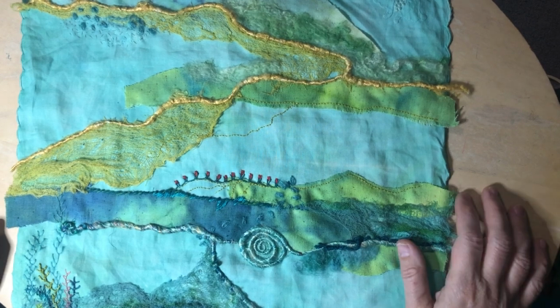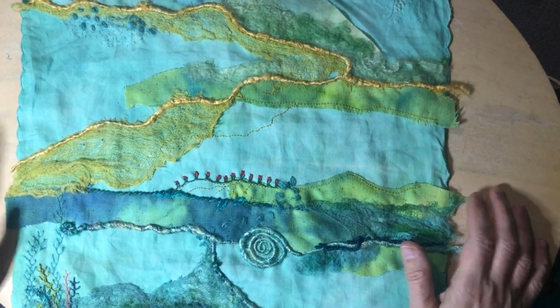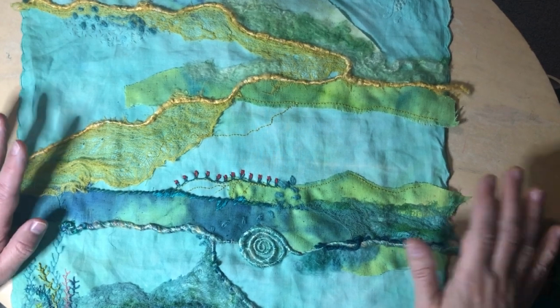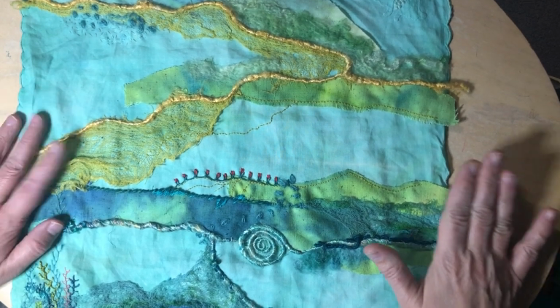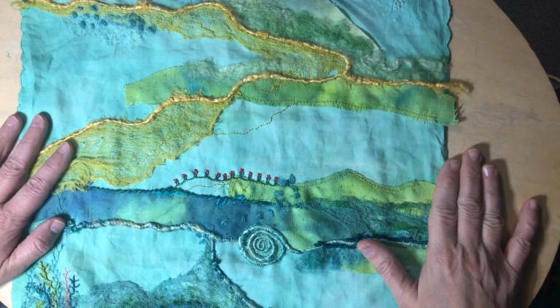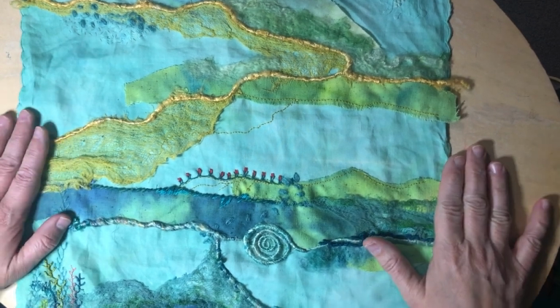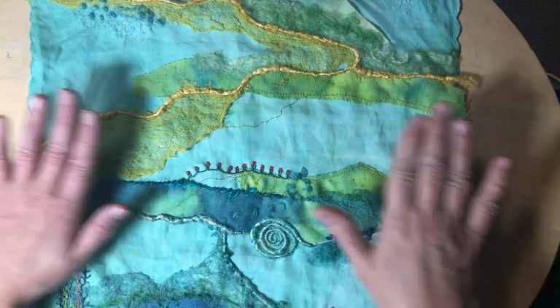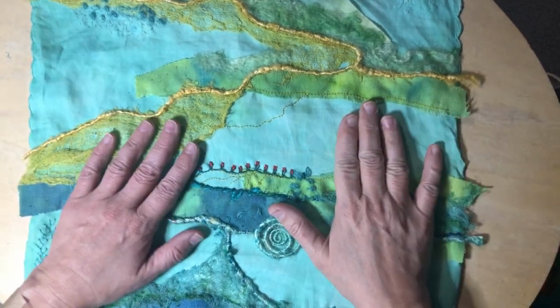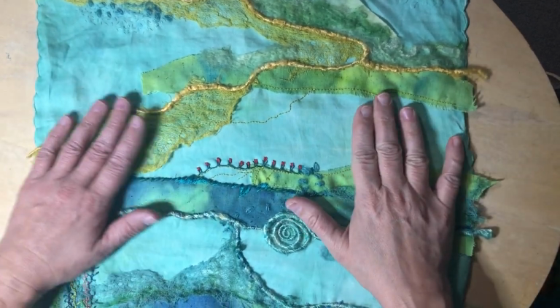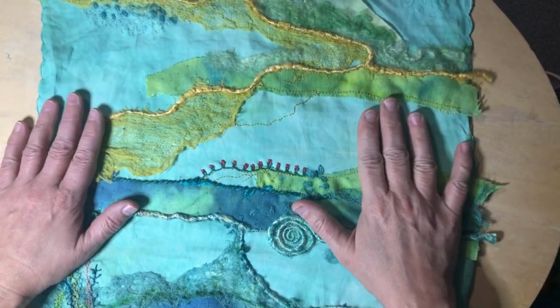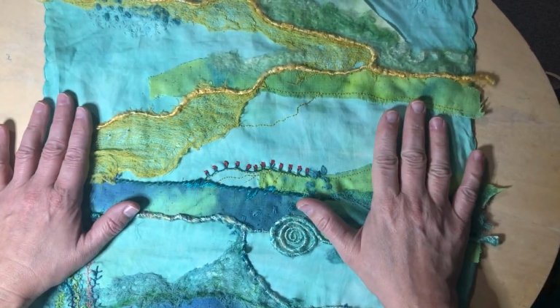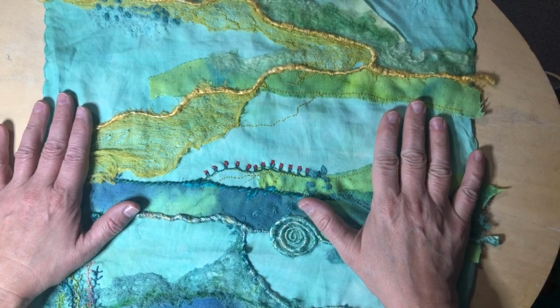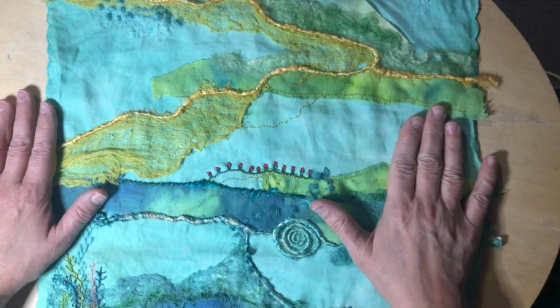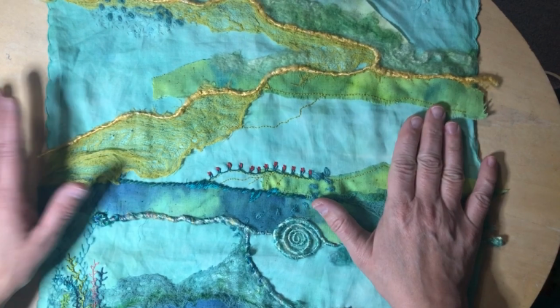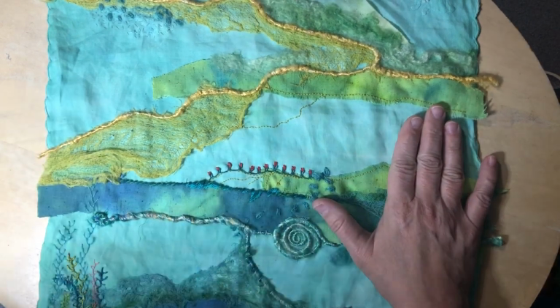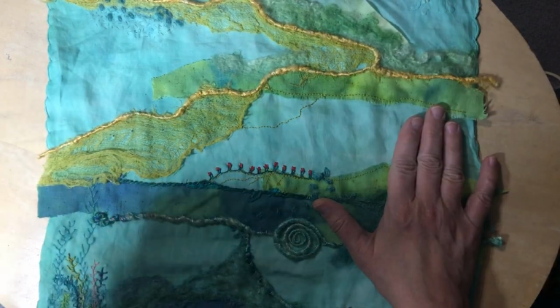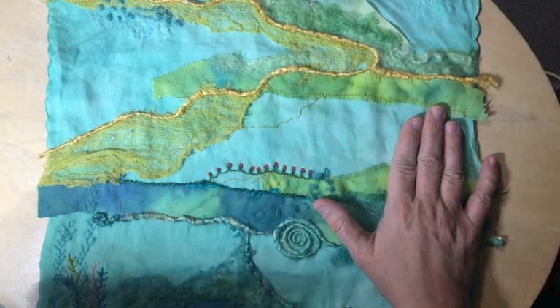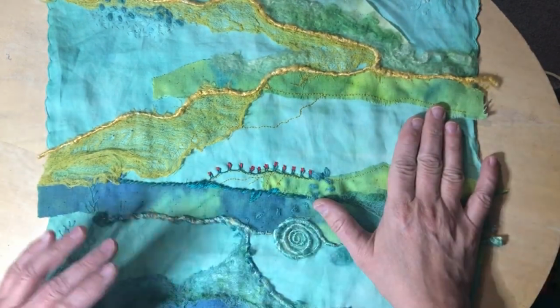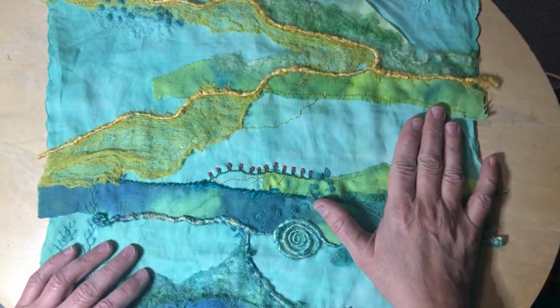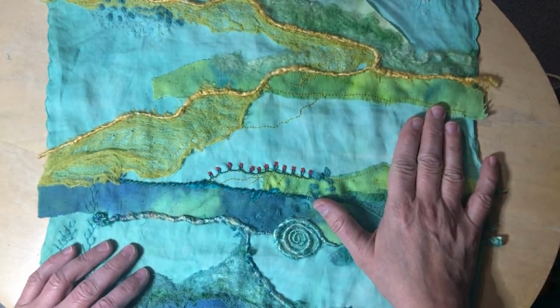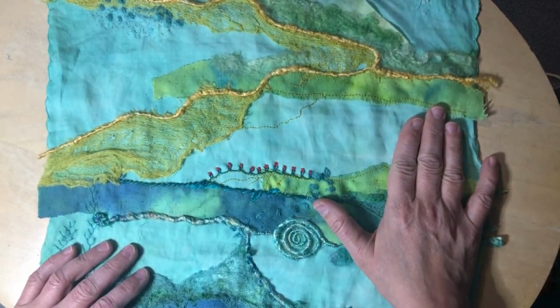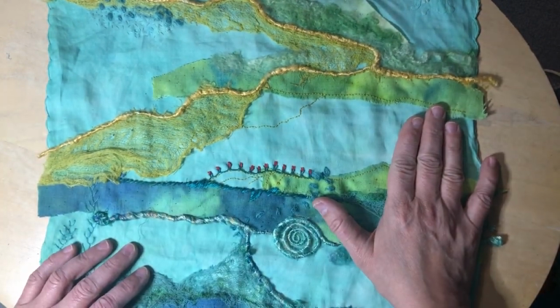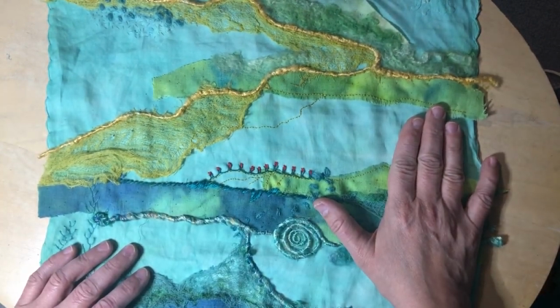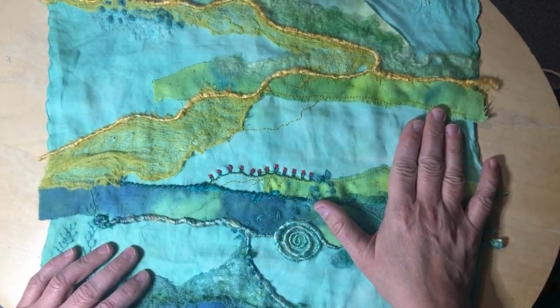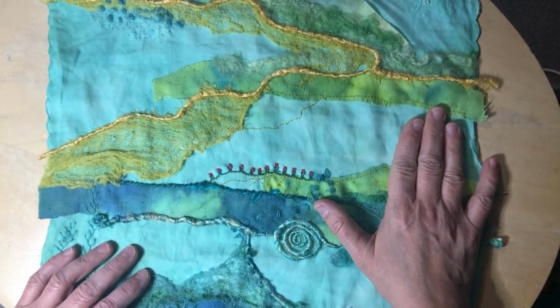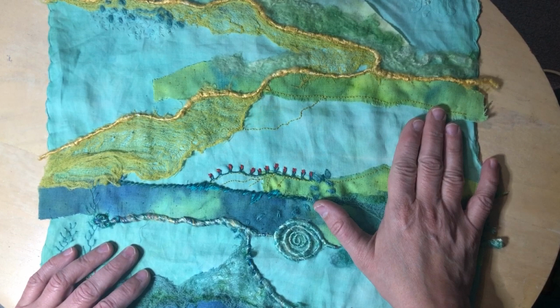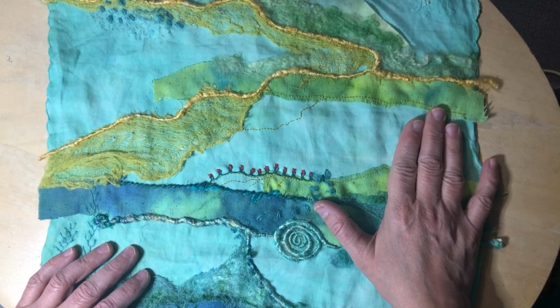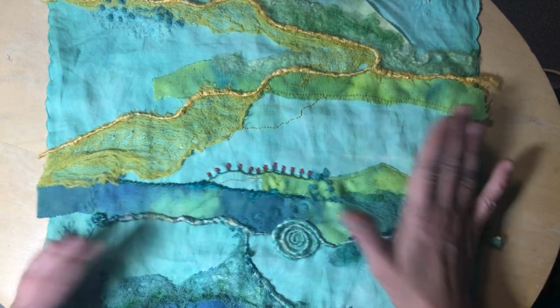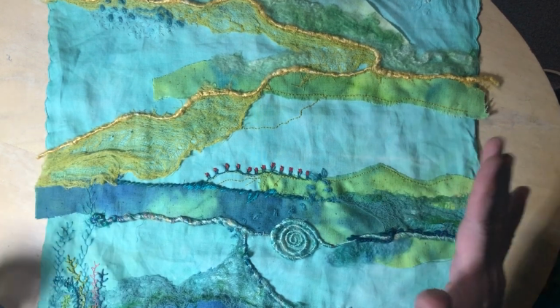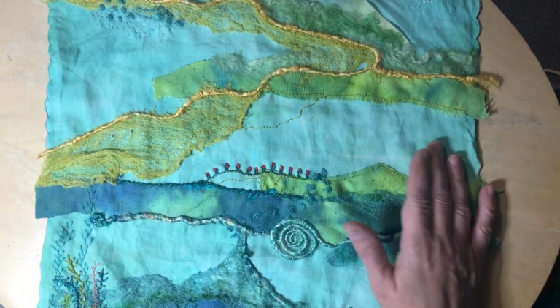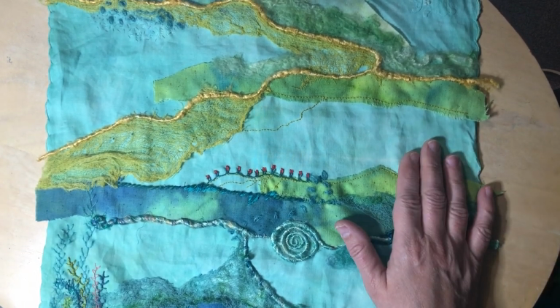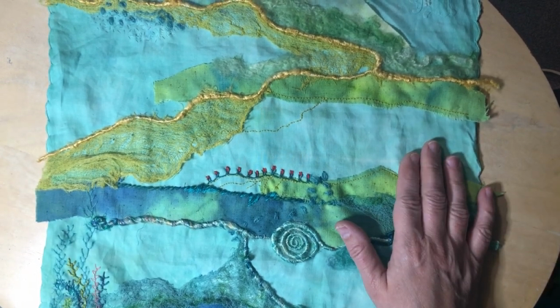Hello, Tracy from Salem here. I just came to do an update on this new piece I'm working on, to show some of the things that I've been doing.